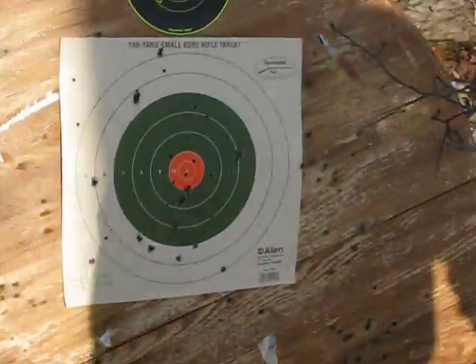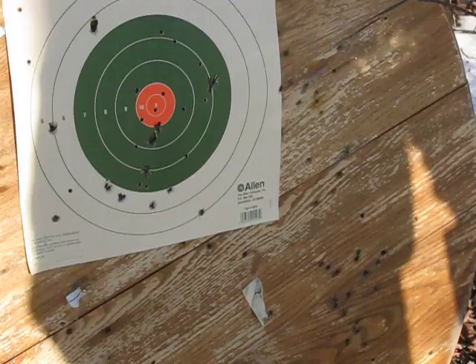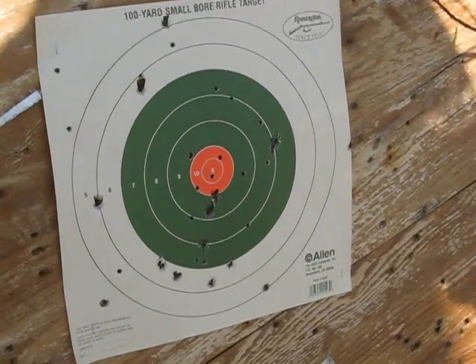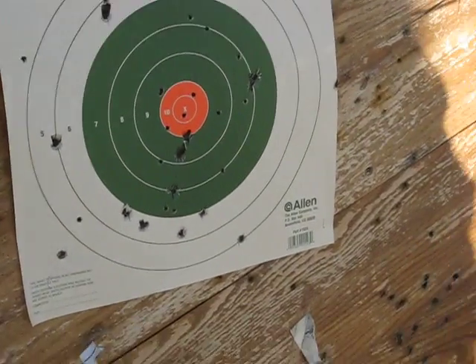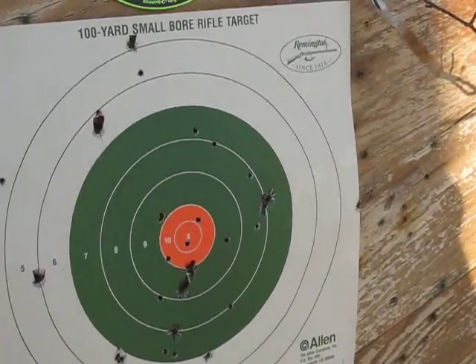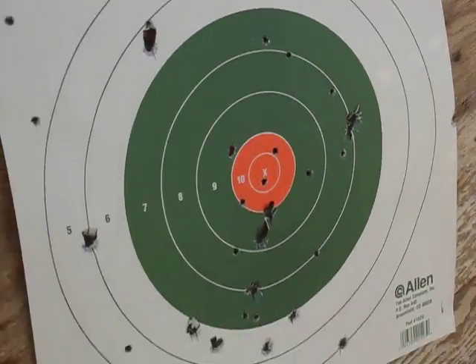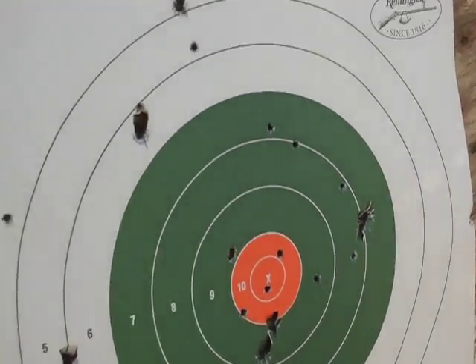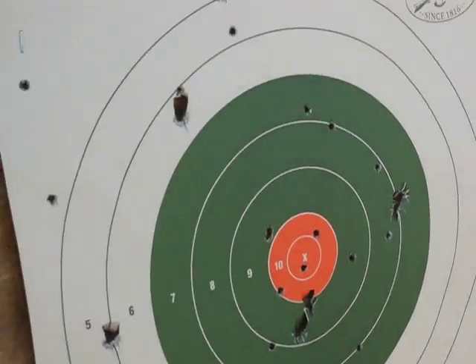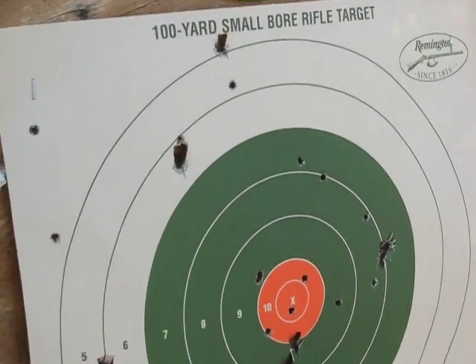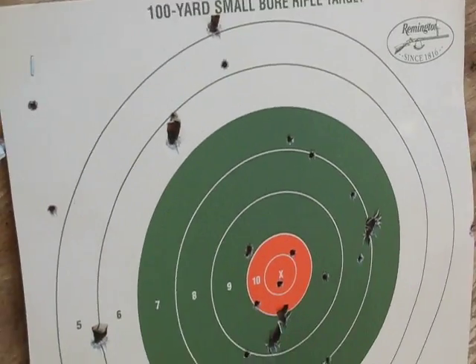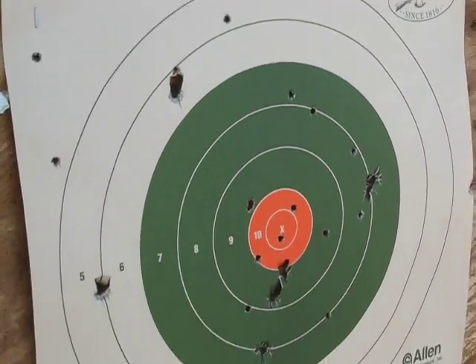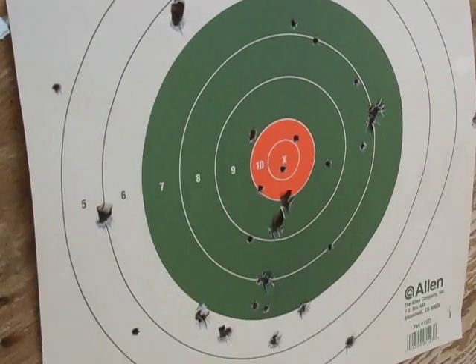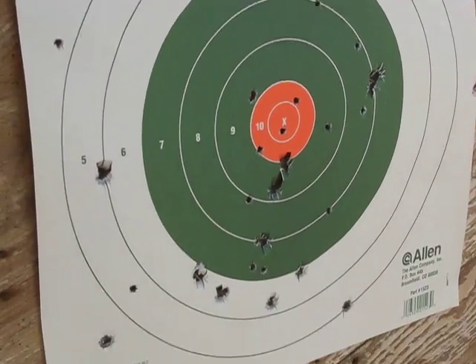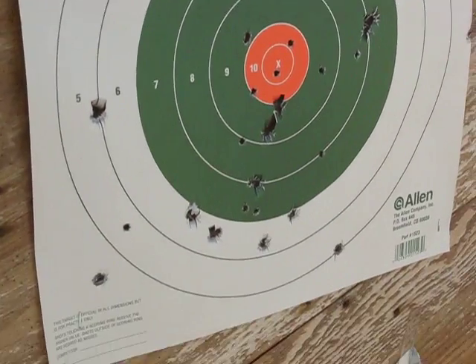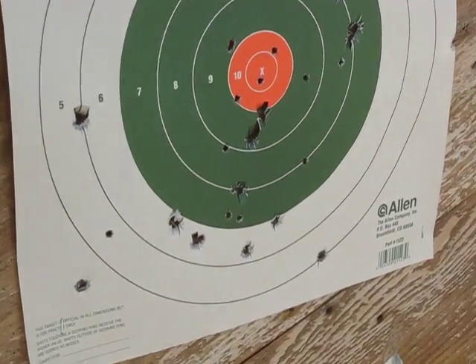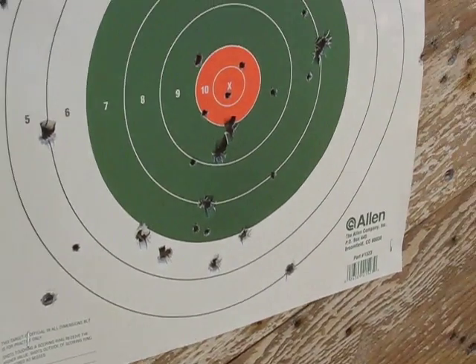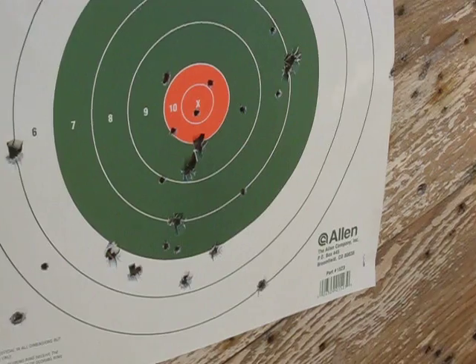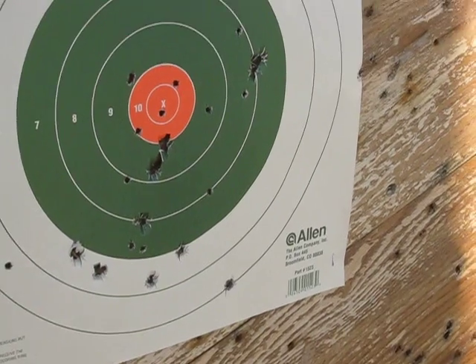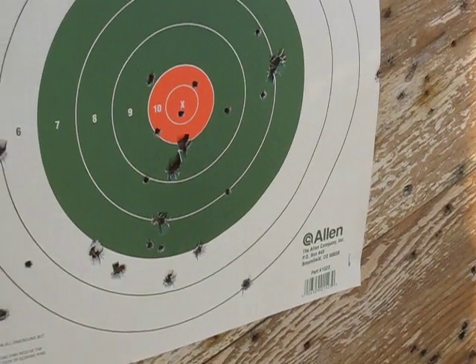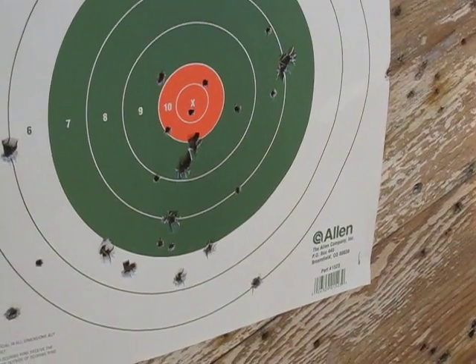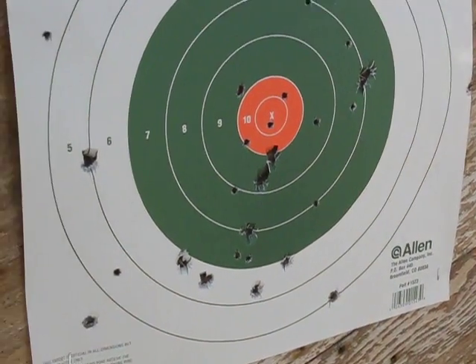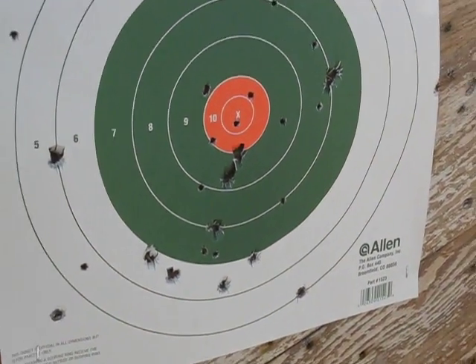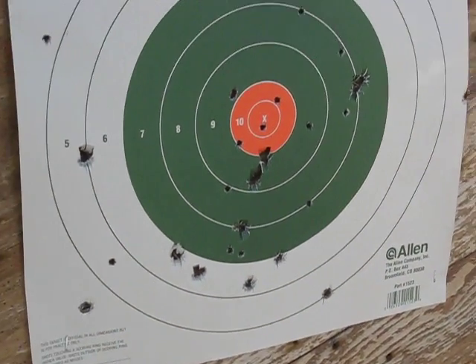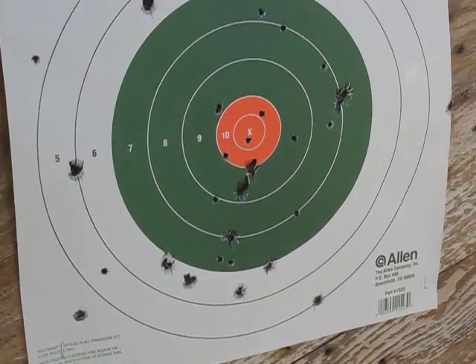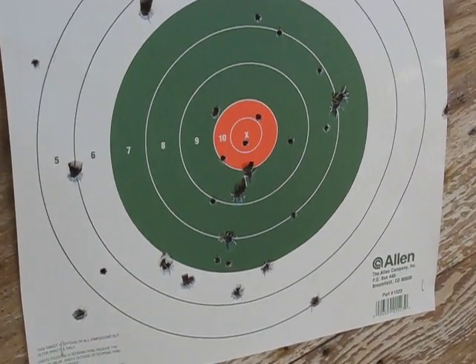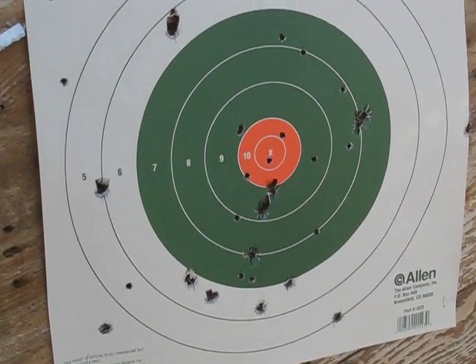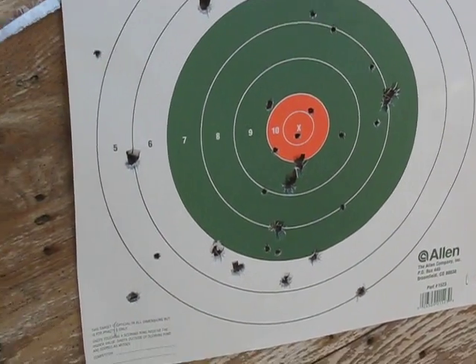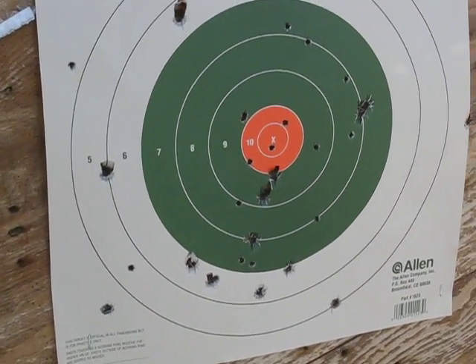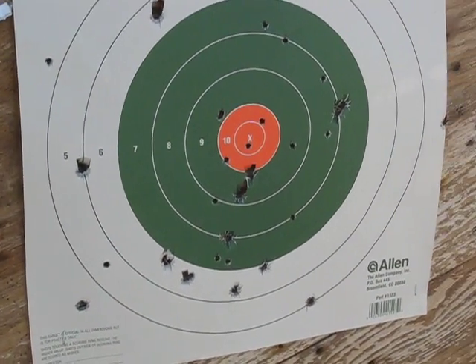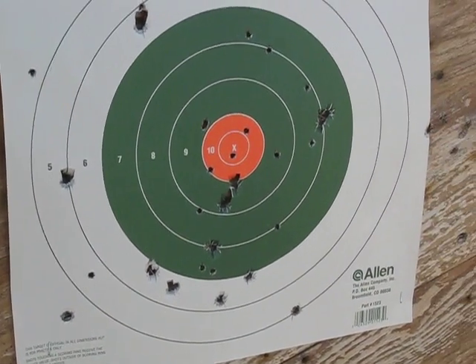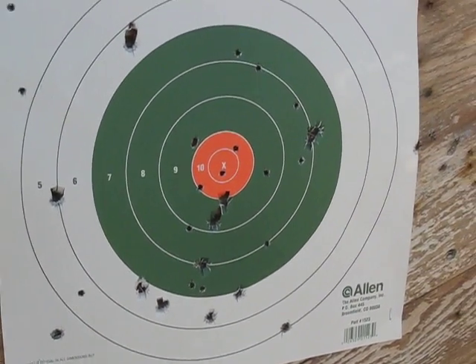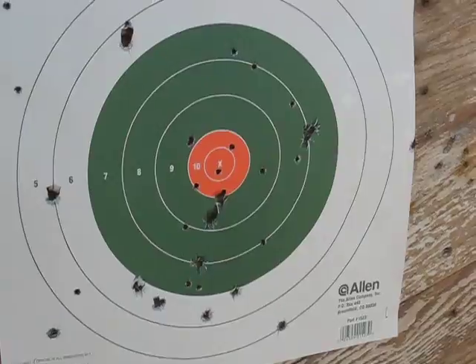Check her out — I'm all over the place but oh well, we've been out here a while shooting. They're in there. All the bigger holes are obviously the .45.